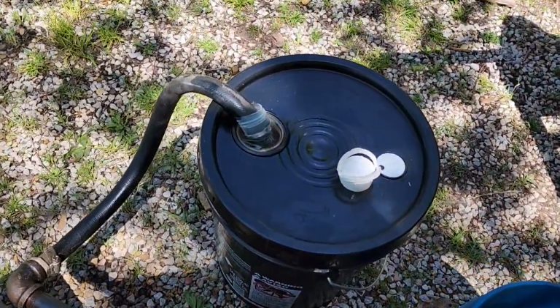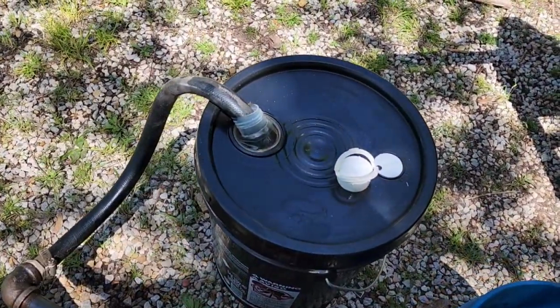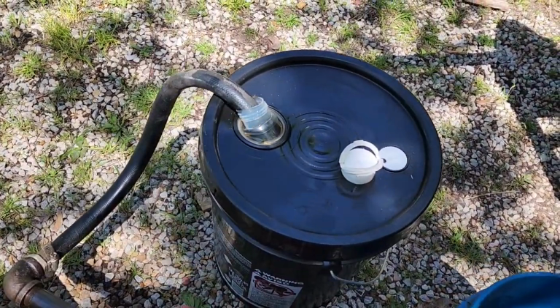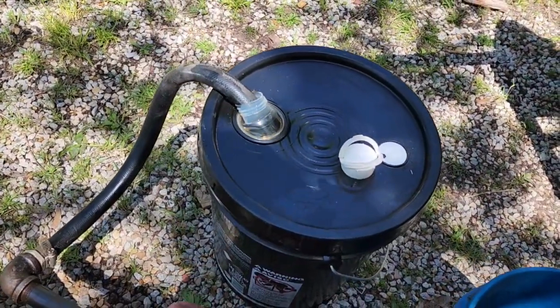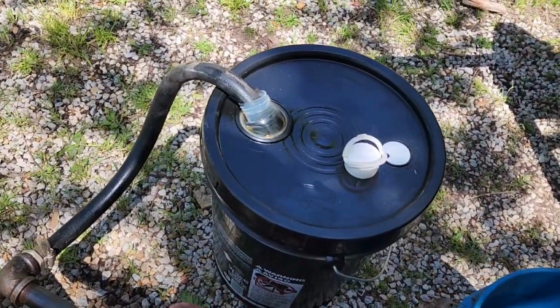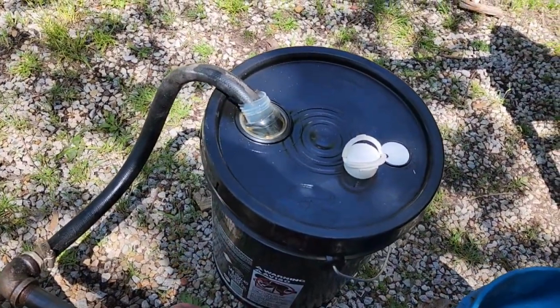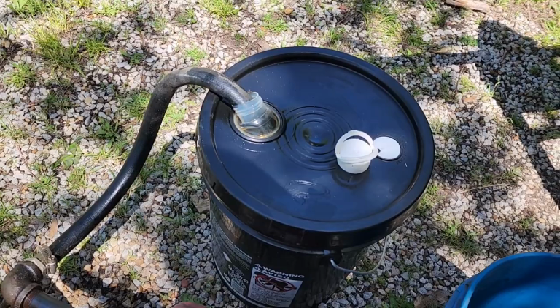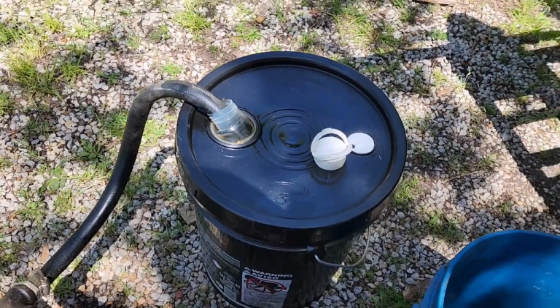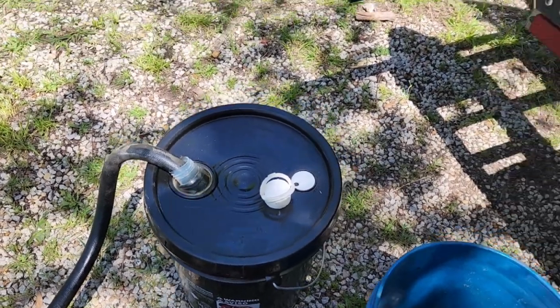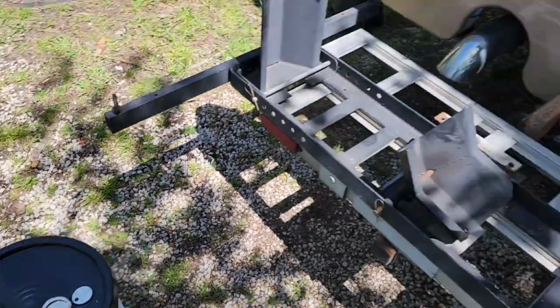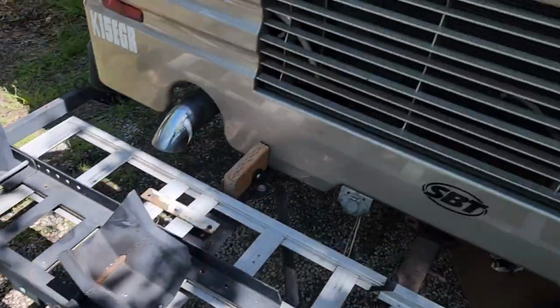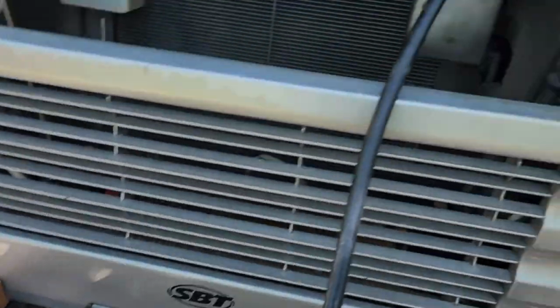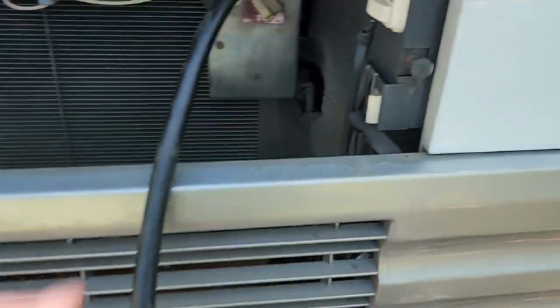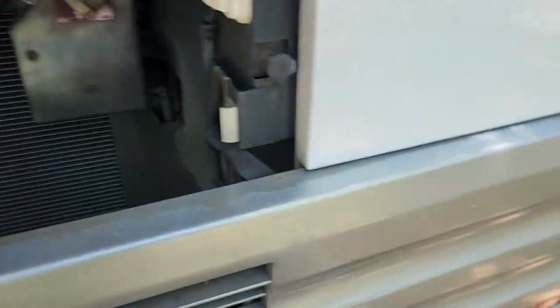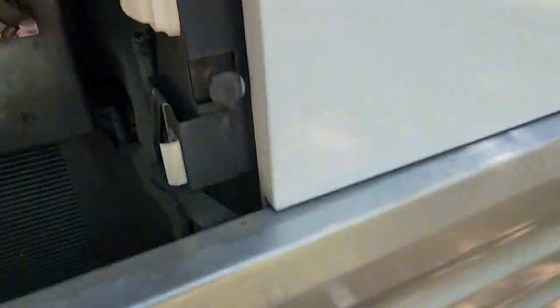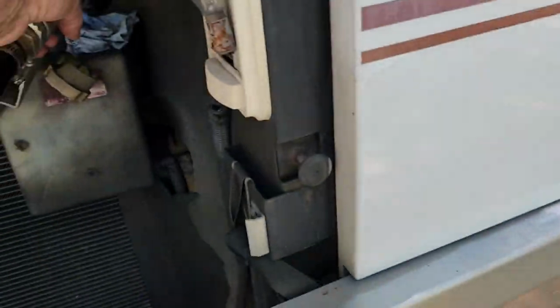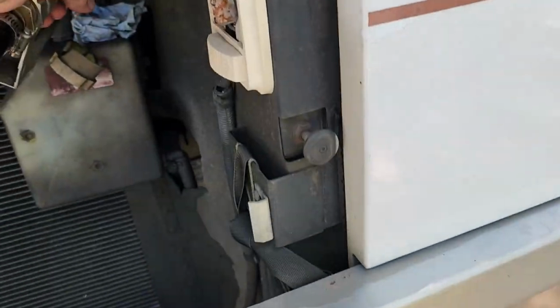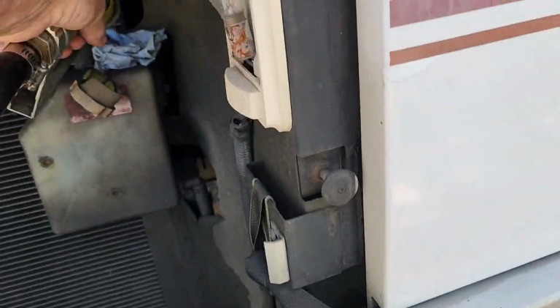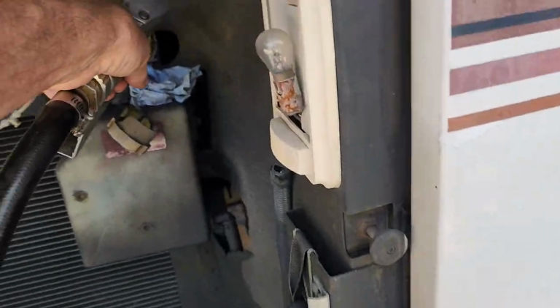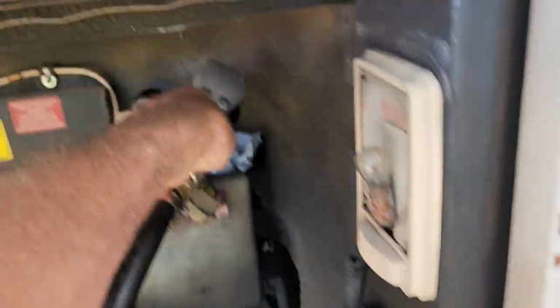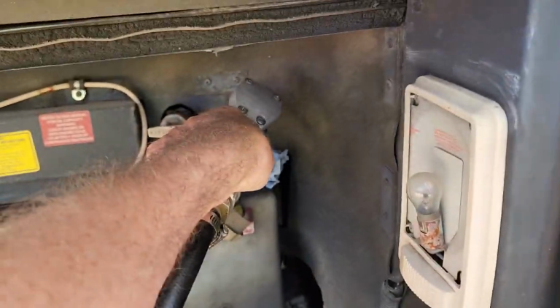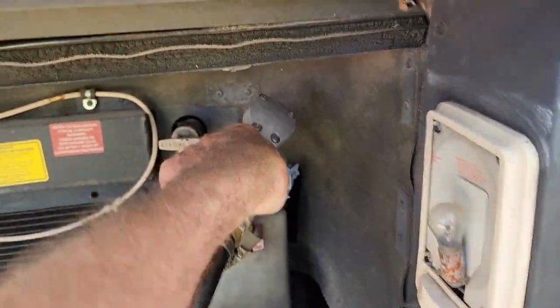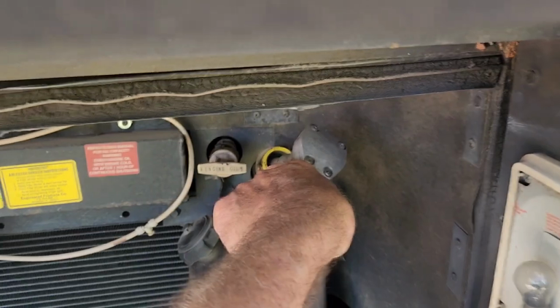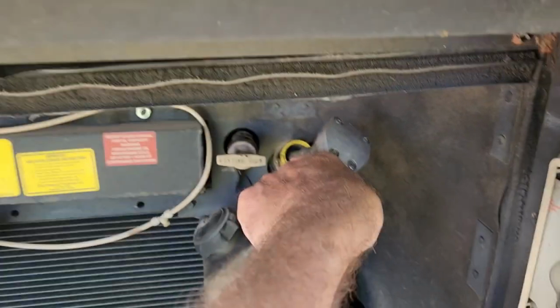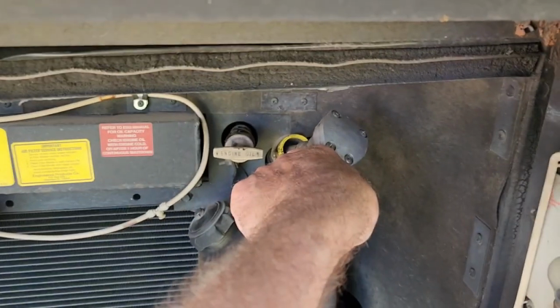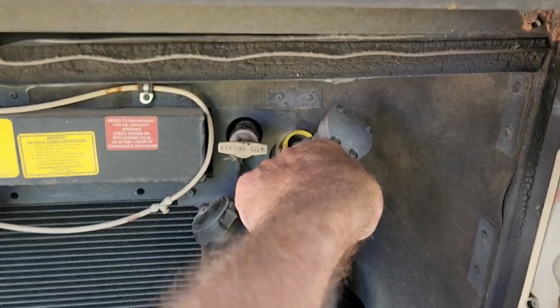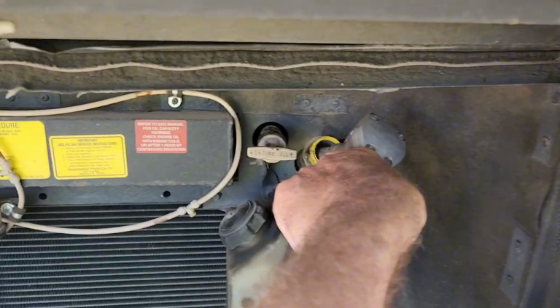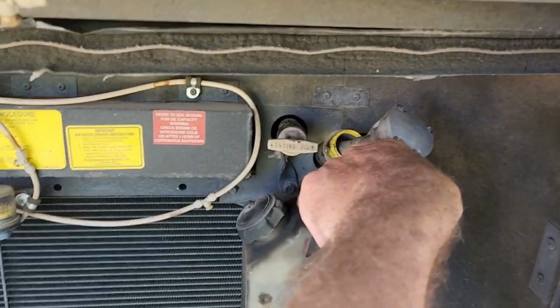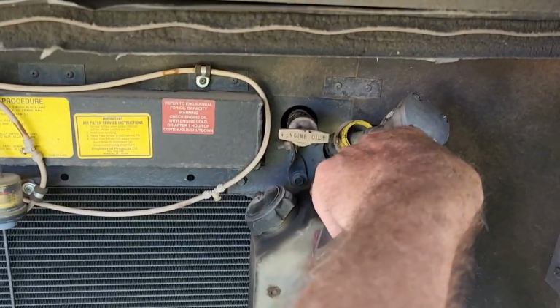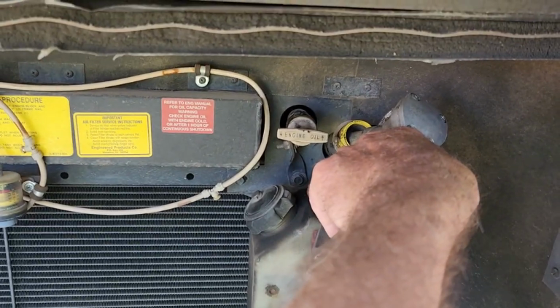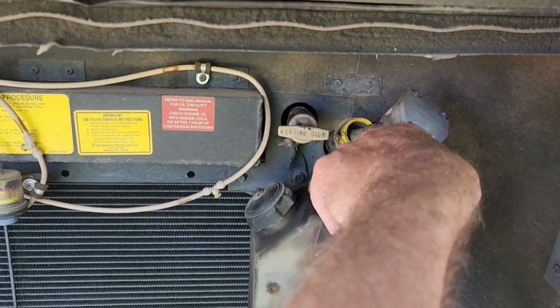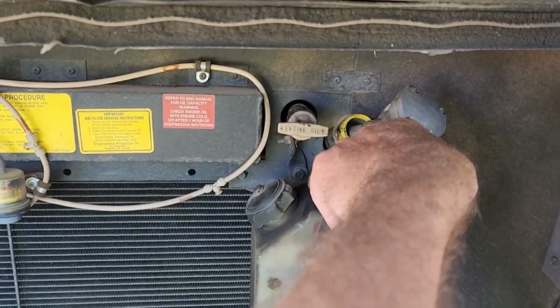Got the pickup tube in there. I'll put some in and then check to make sure it's not leaking anywhere.